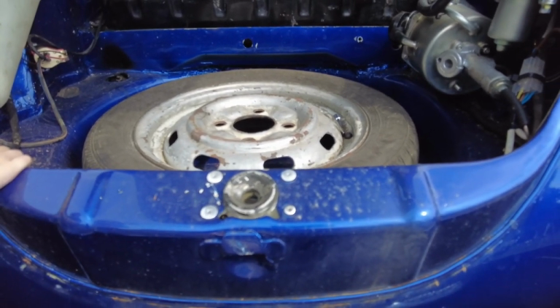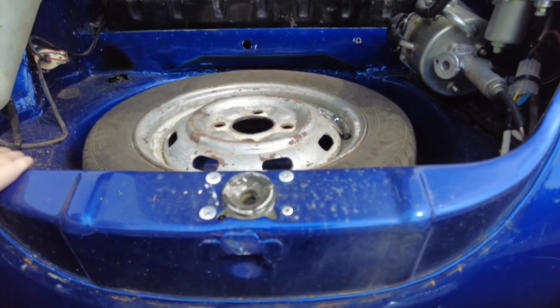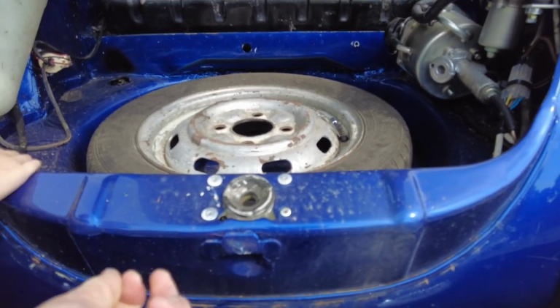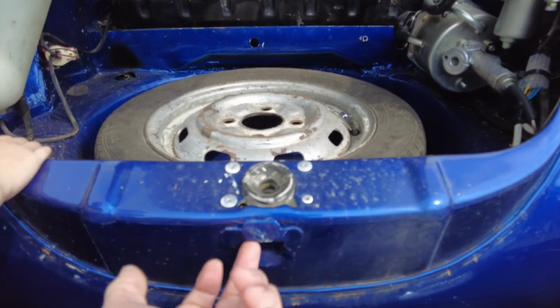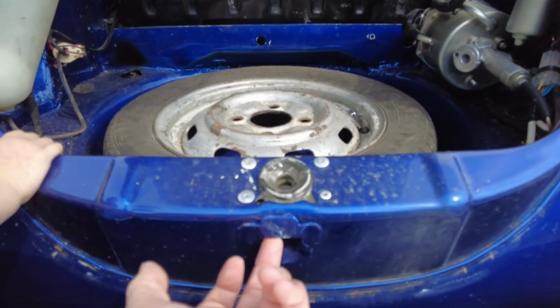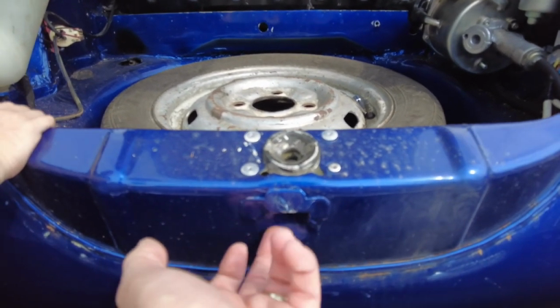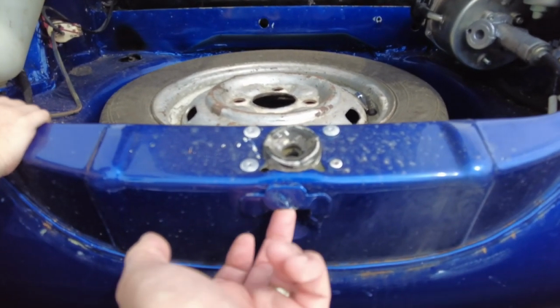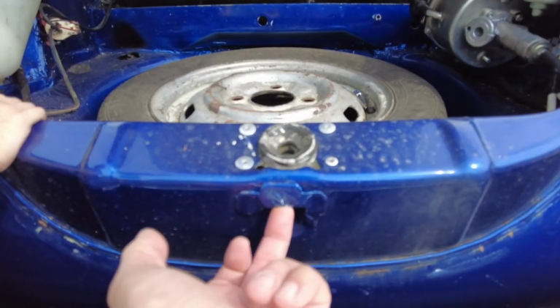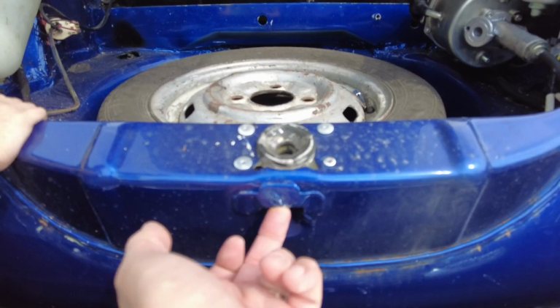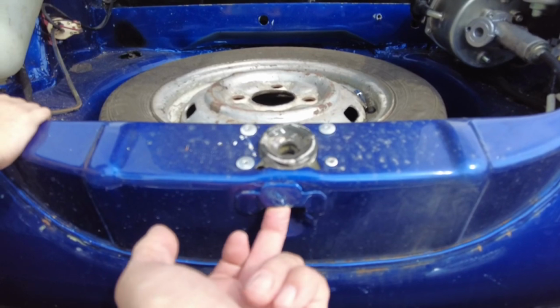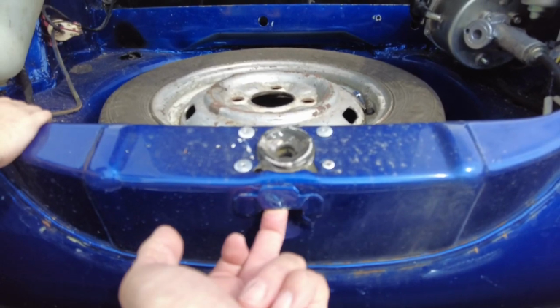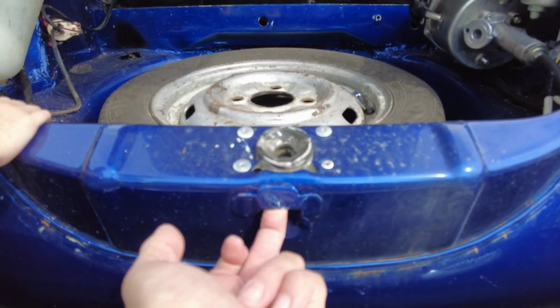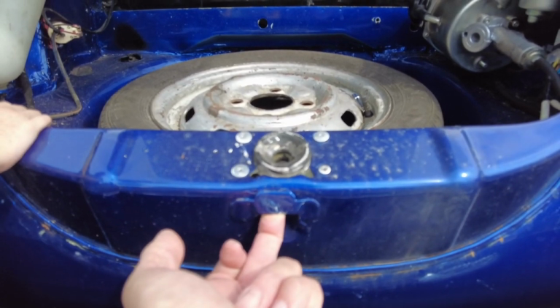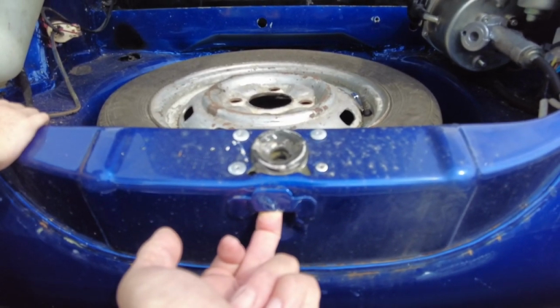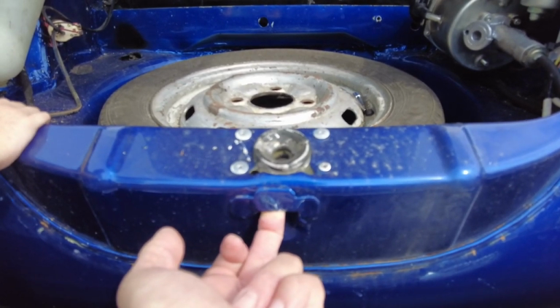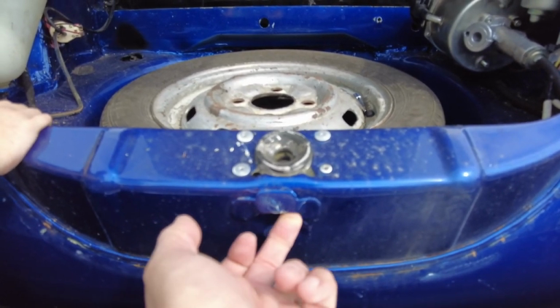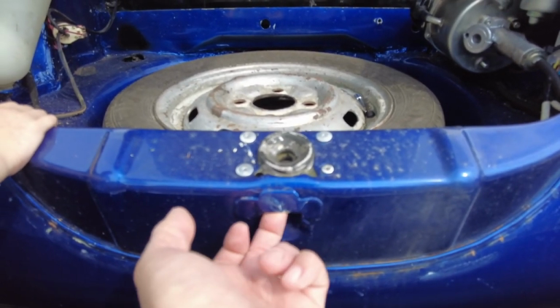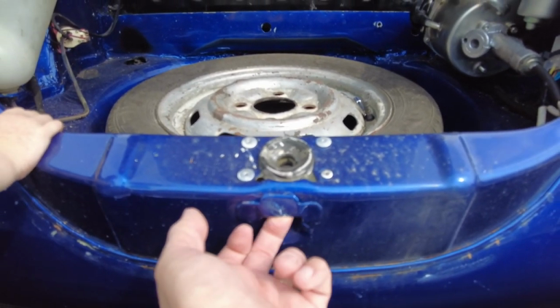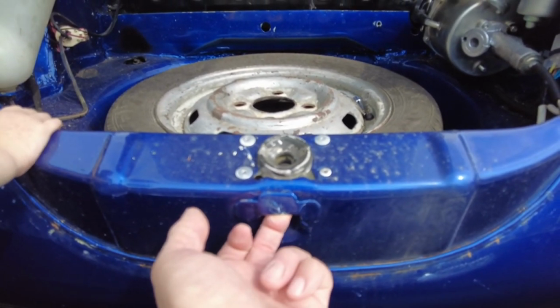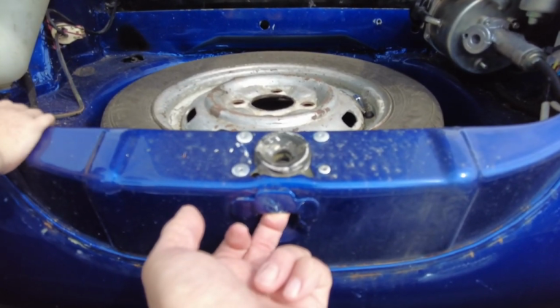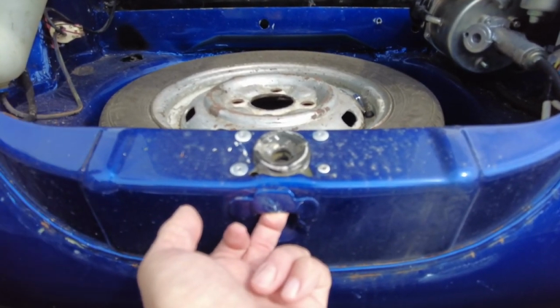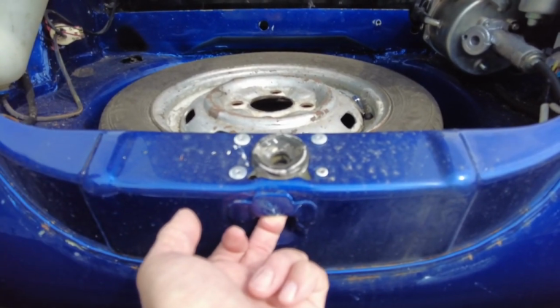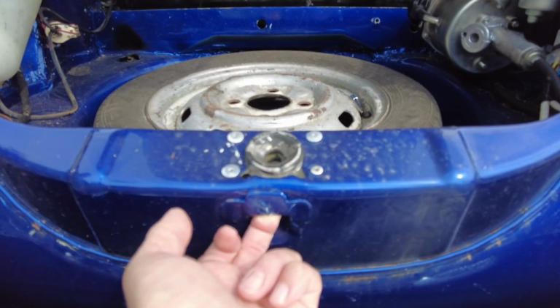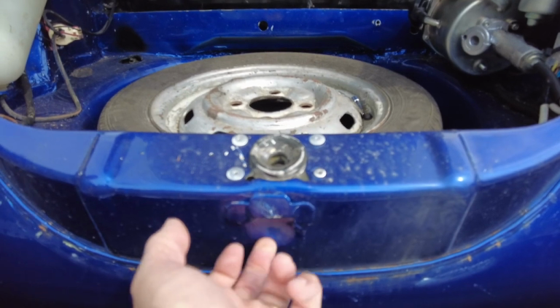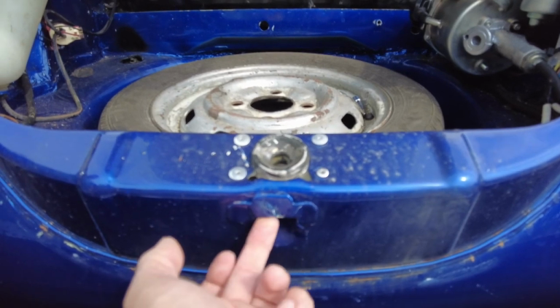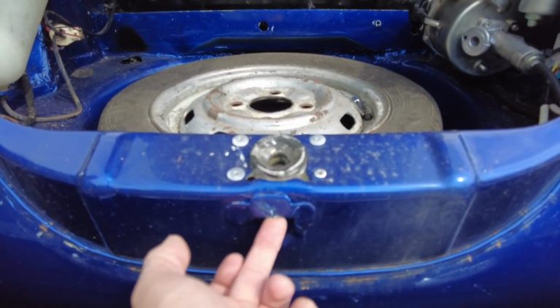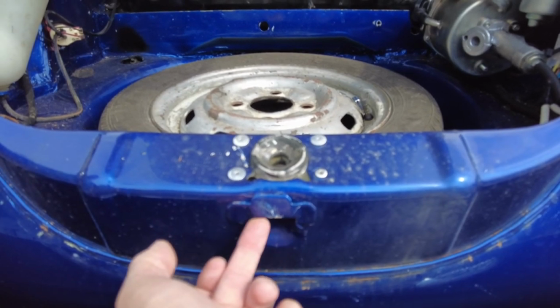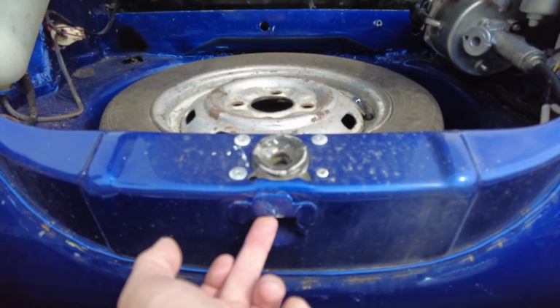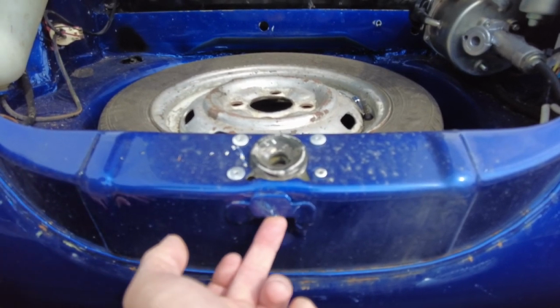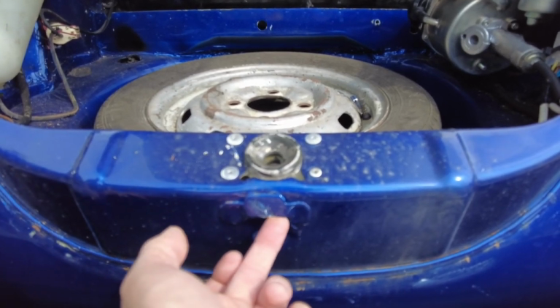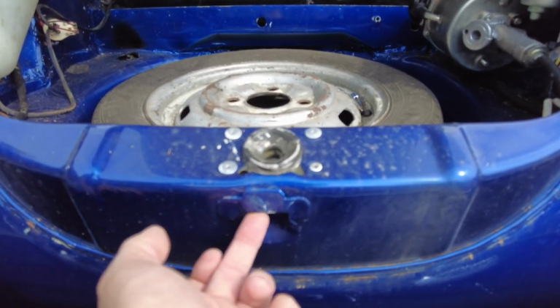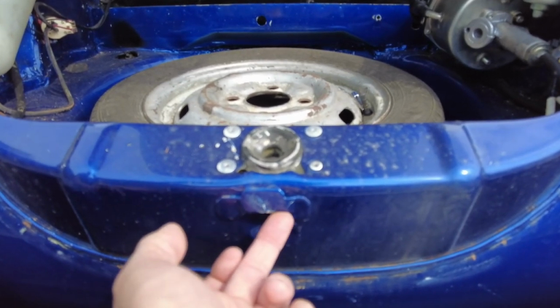What I'm thinking is happening is that's too low — it's in the wrong position. But we need to see if there's any adjustment, and I also want to rule out any other possible causes first before I start adjusting that, because the way I'm going to adjust it is with a grinder.